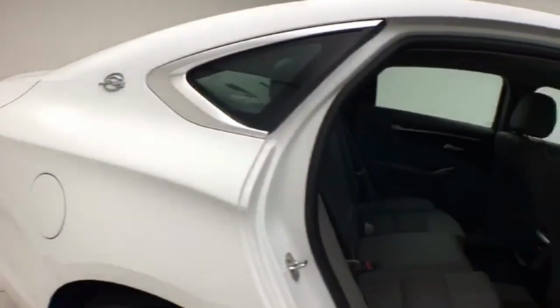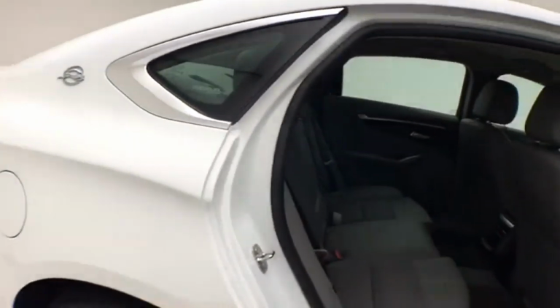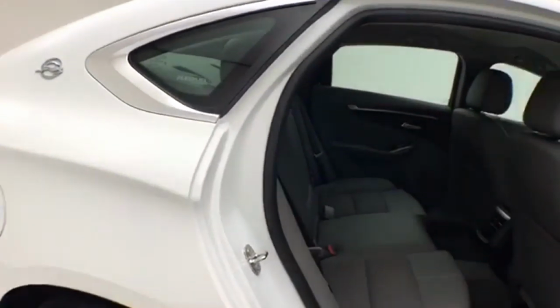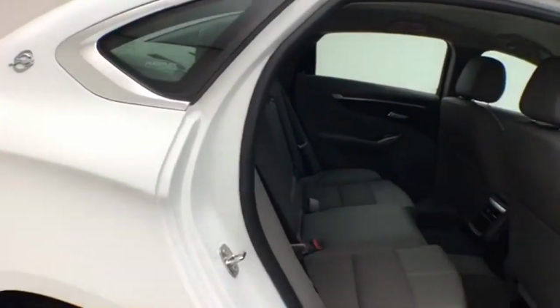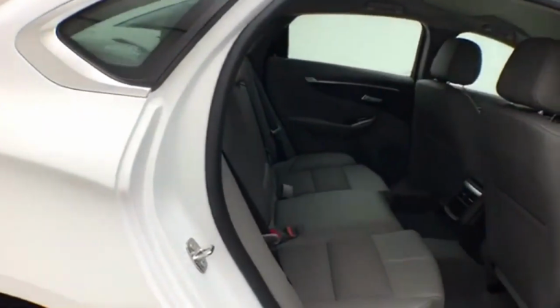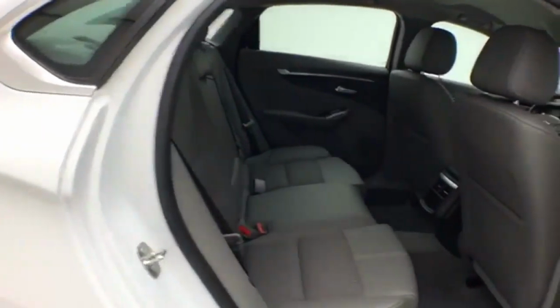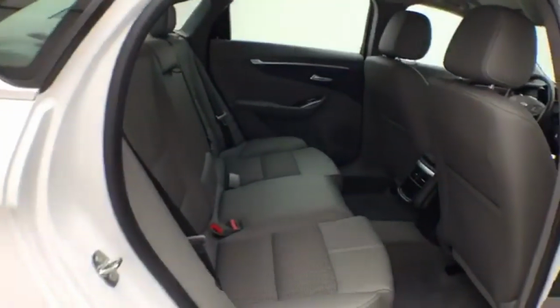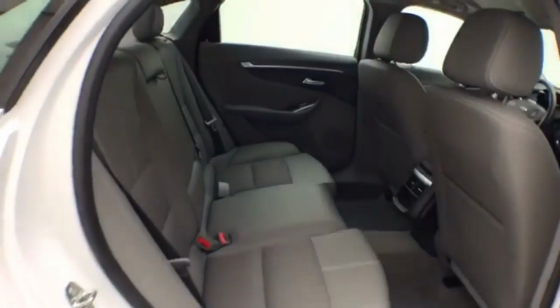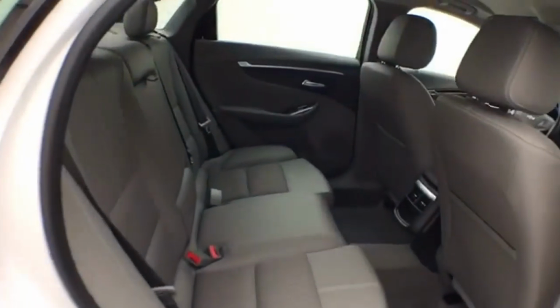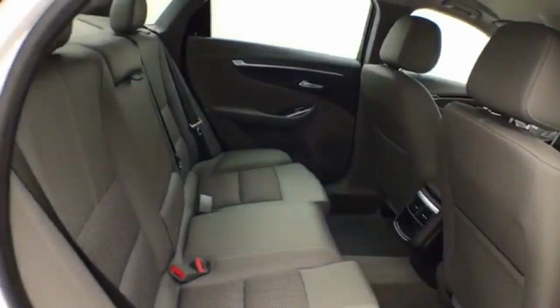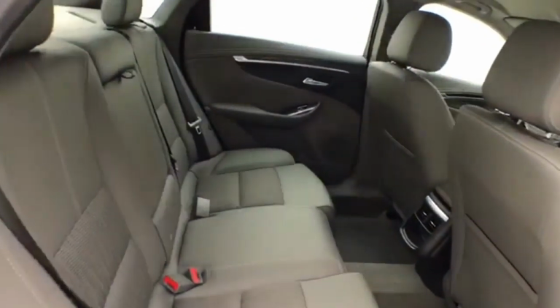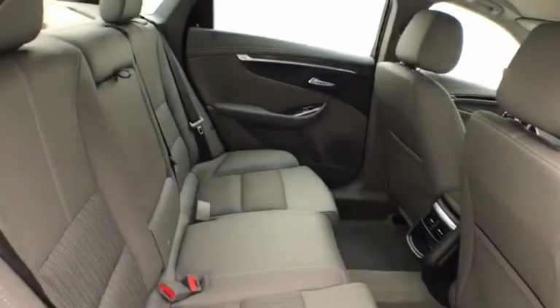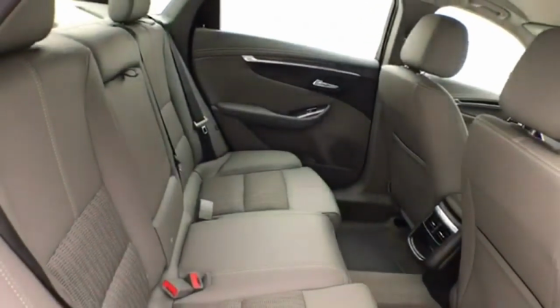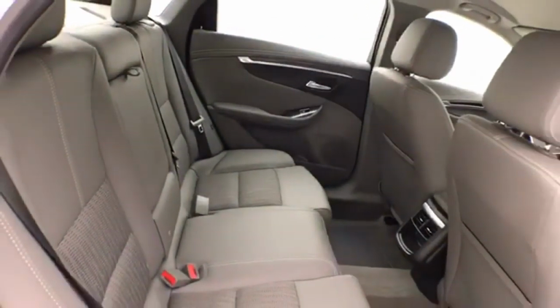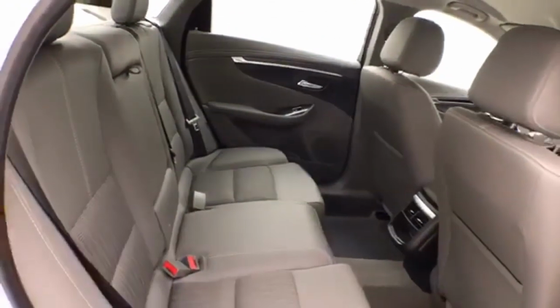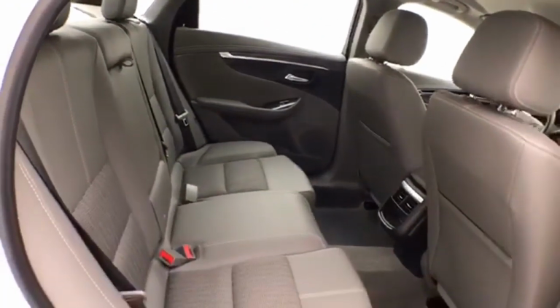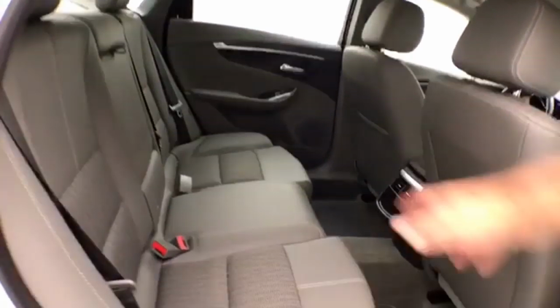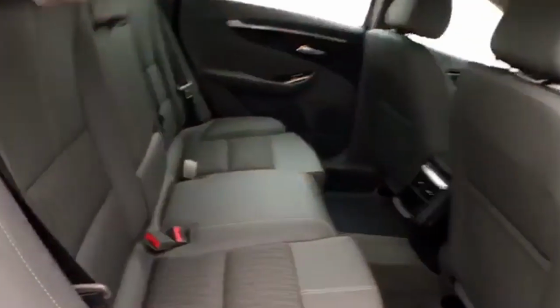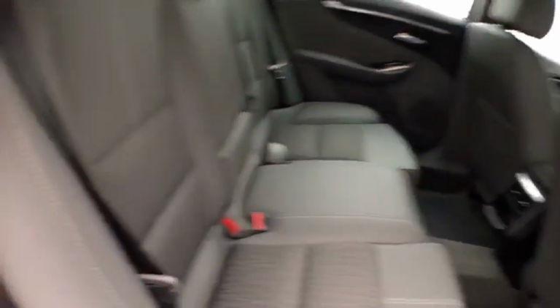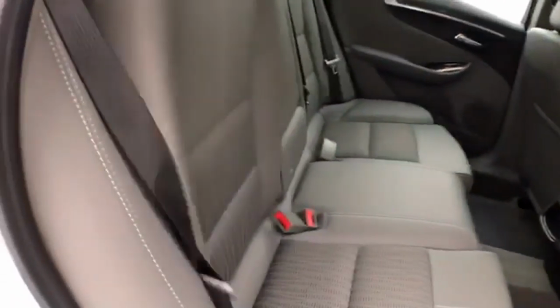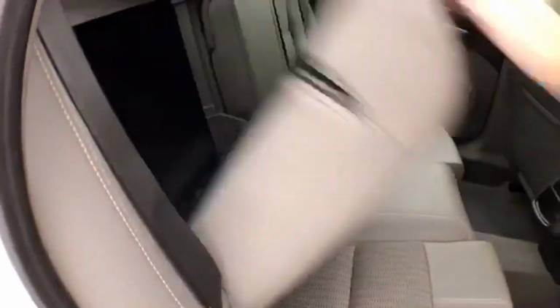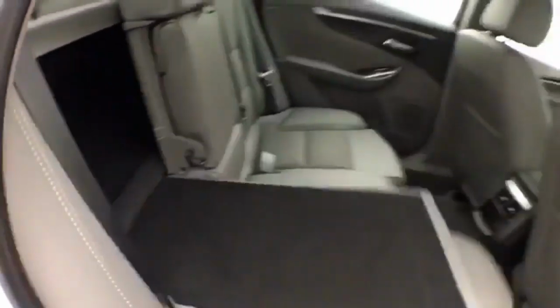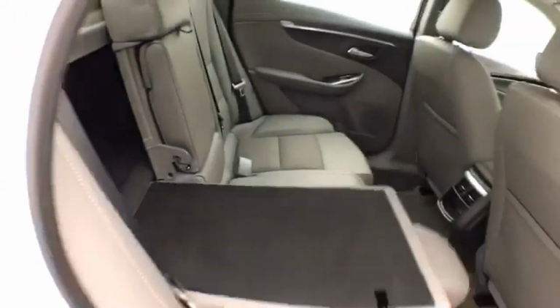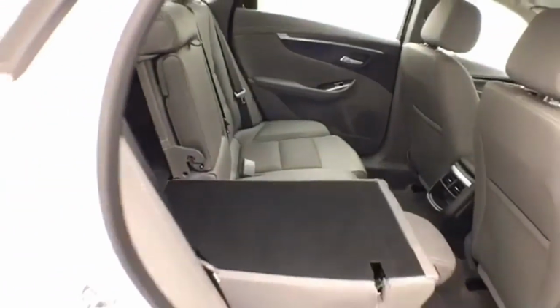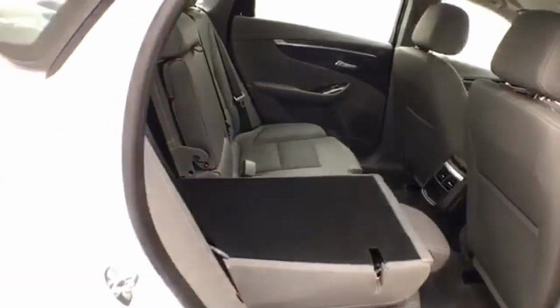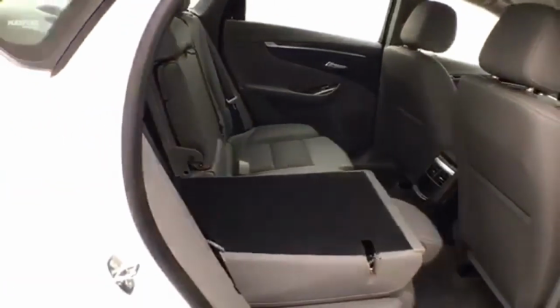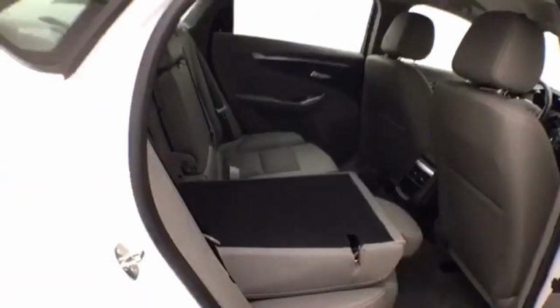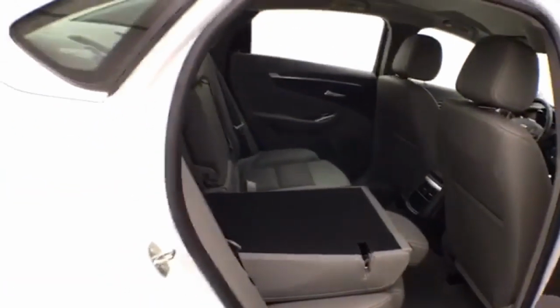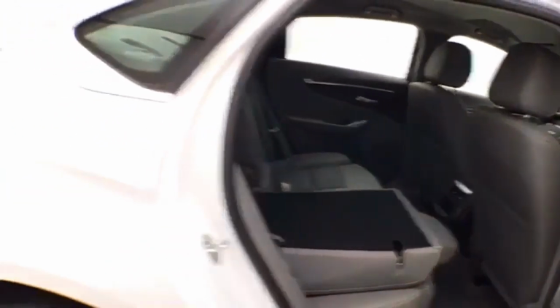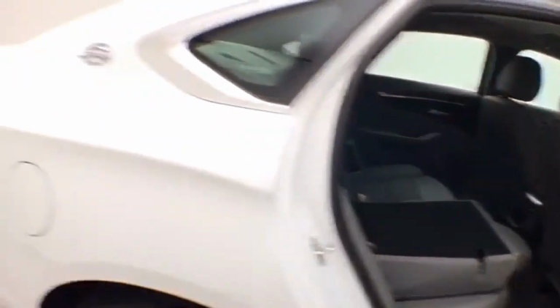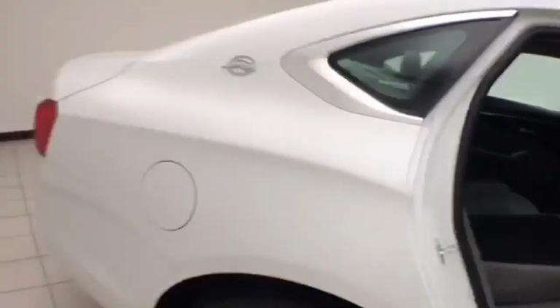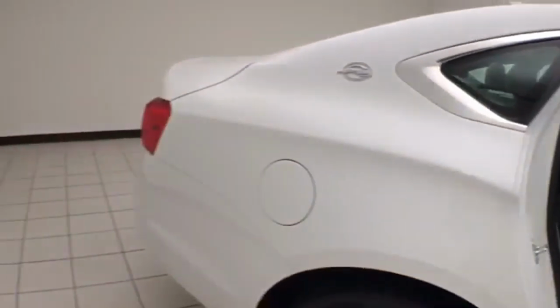It's in the large car class, seats 5, with a cloth interior. There's lots of leg room for the rear passengers, and the split seatback folds down to accommodate longer cargo items.